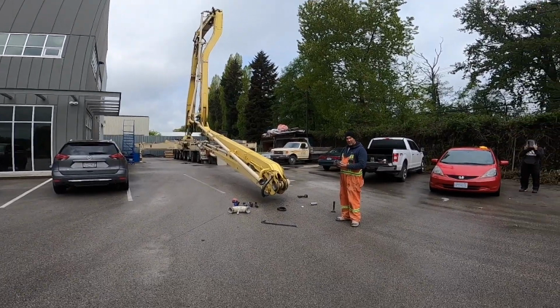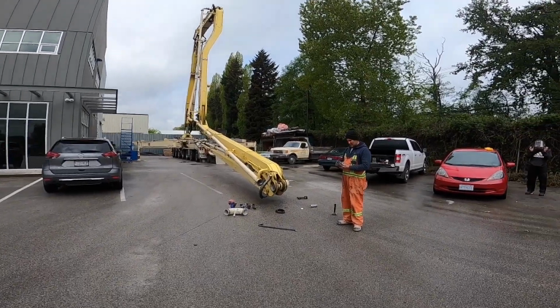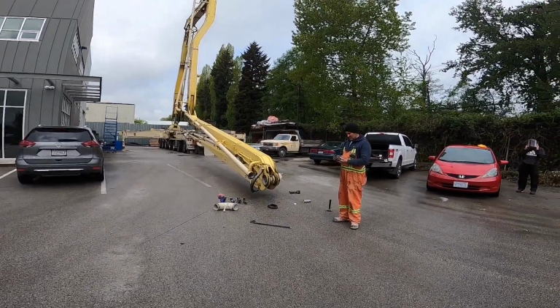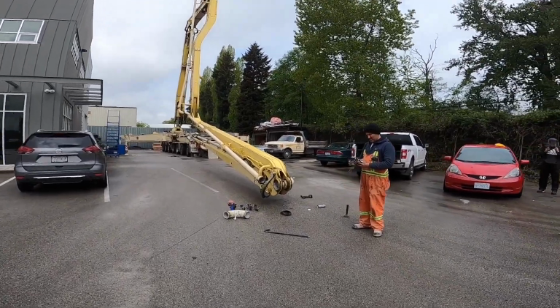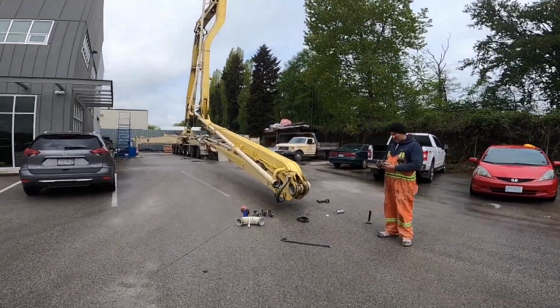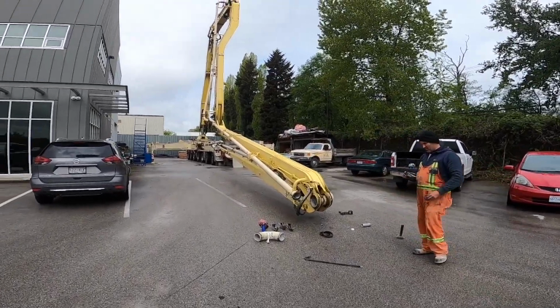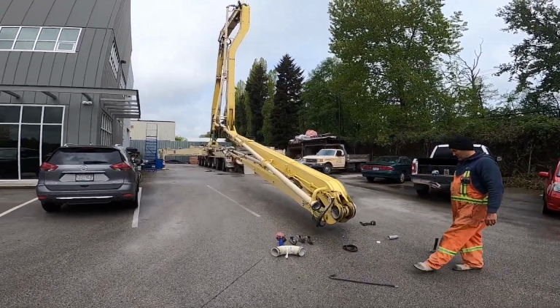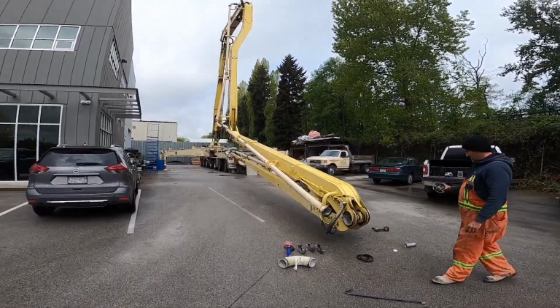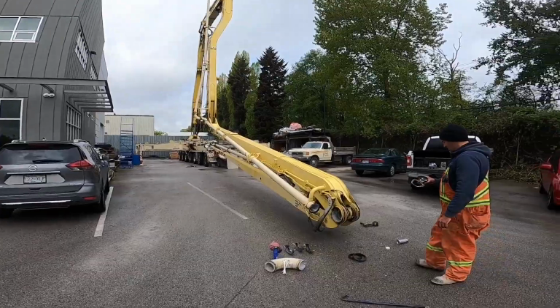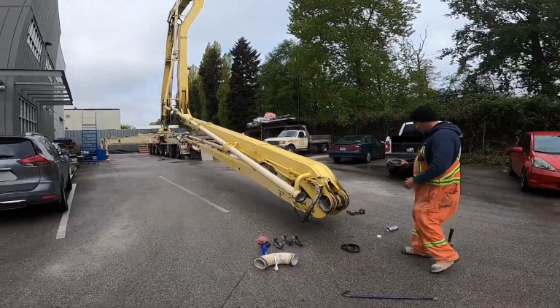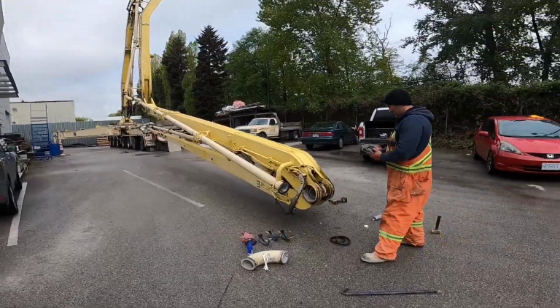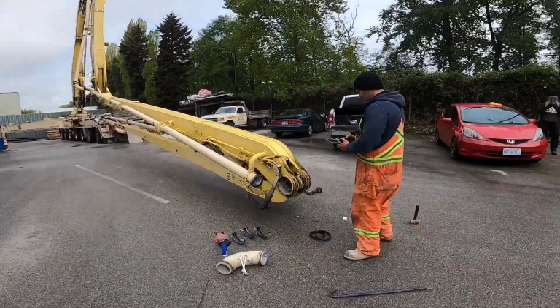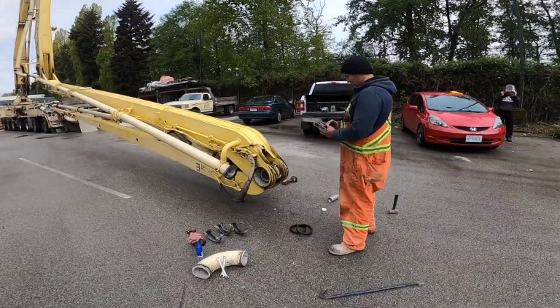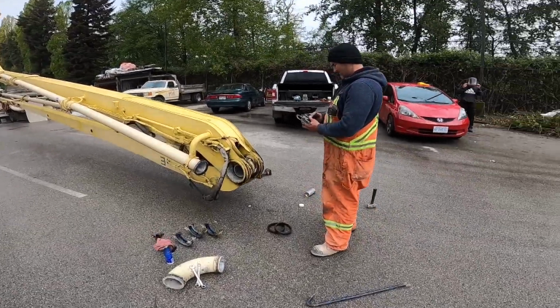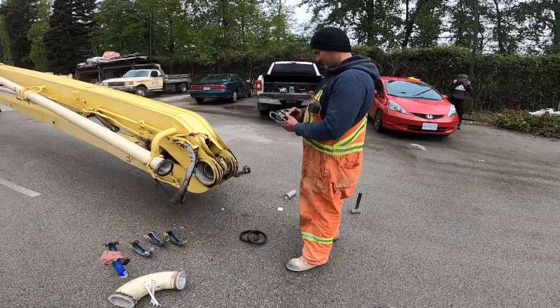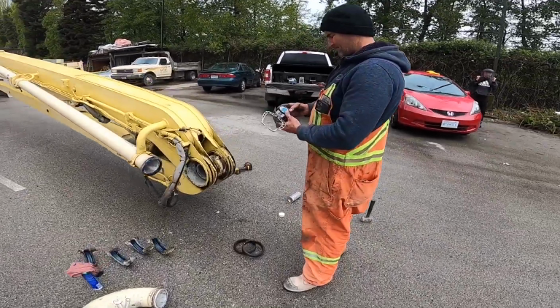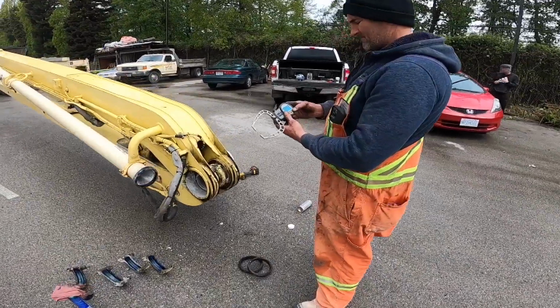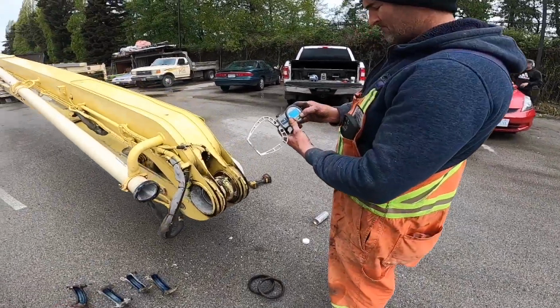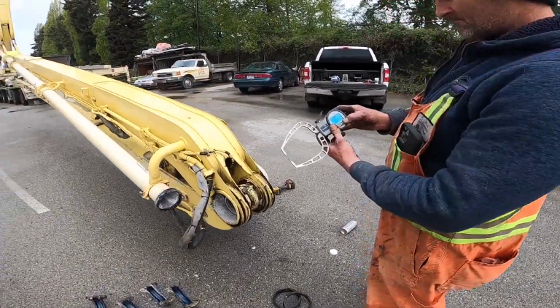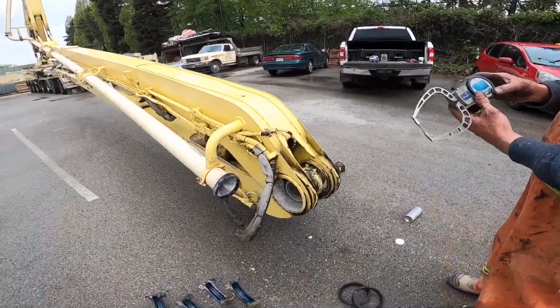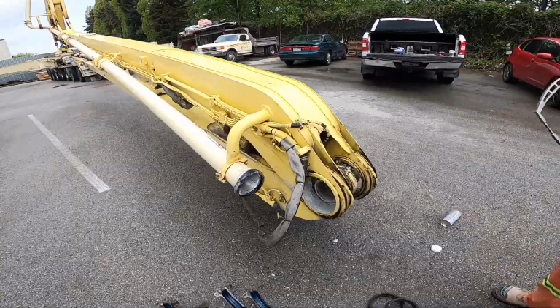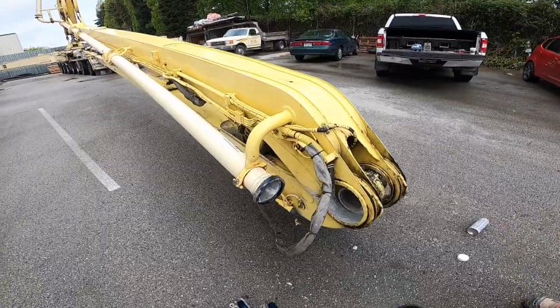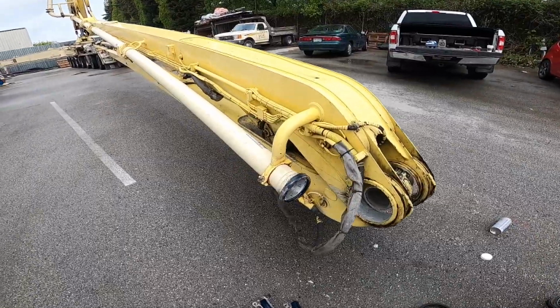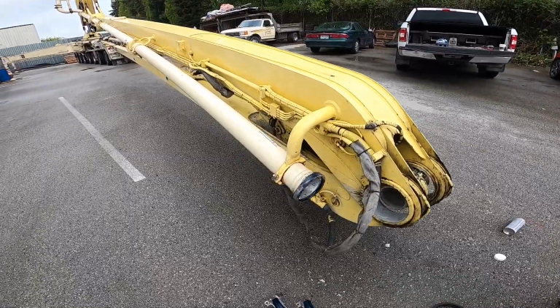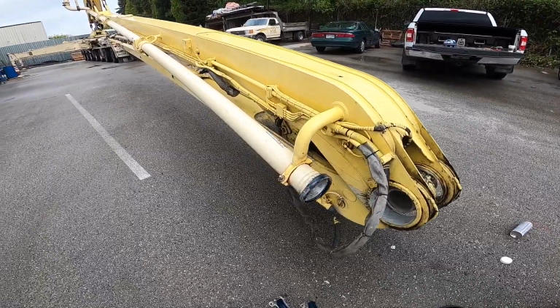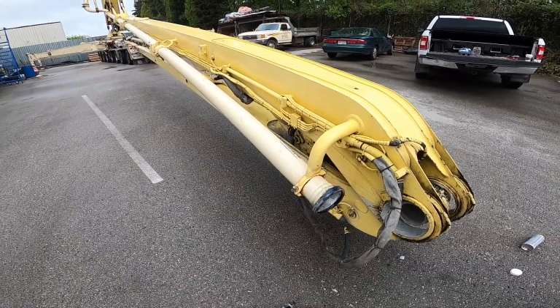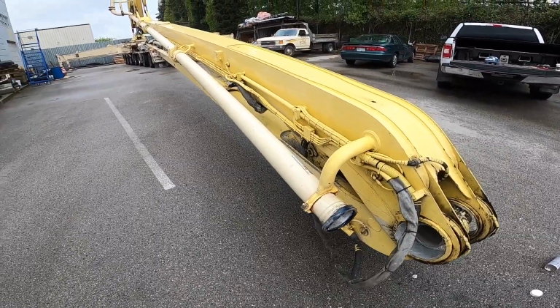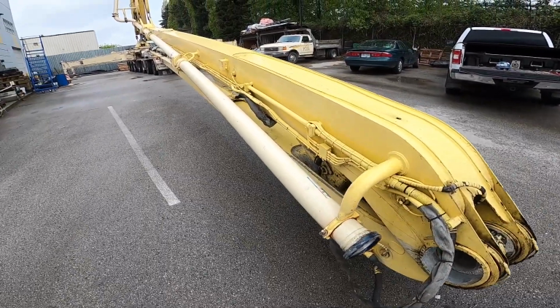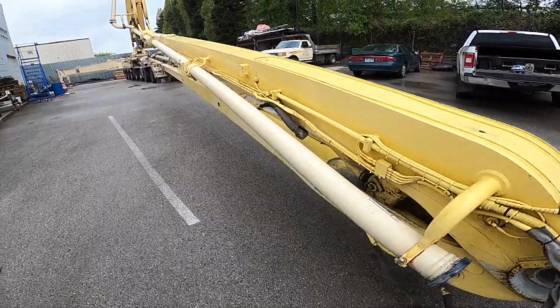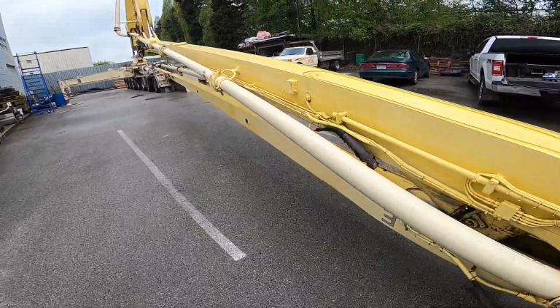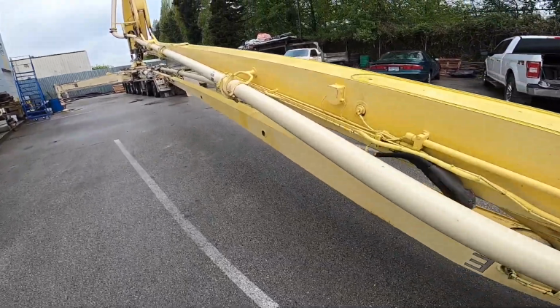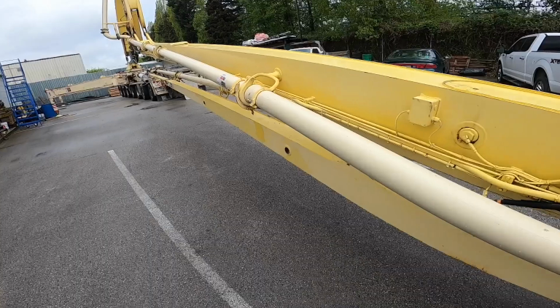So here we are. It is pipe check day on the 58-meter boom pump here. Cory's got his fancy digital caliper. So what we got here is Conforms twinwall 275 pipe.